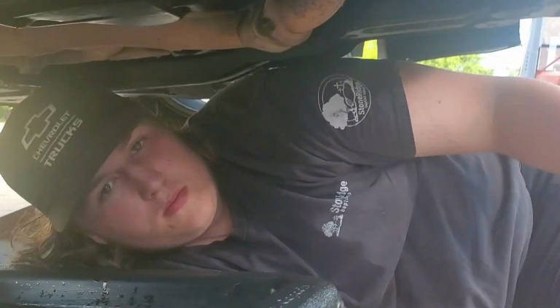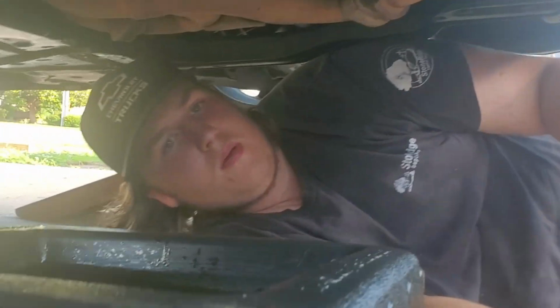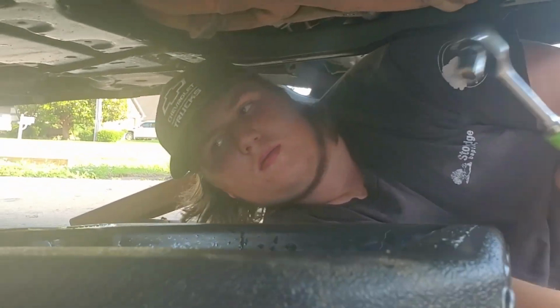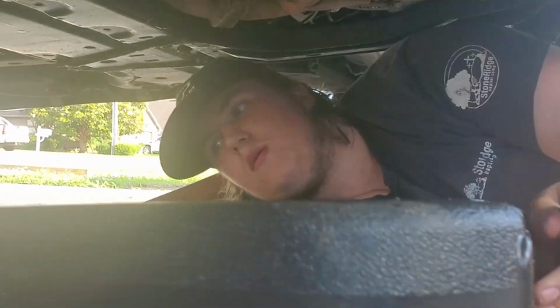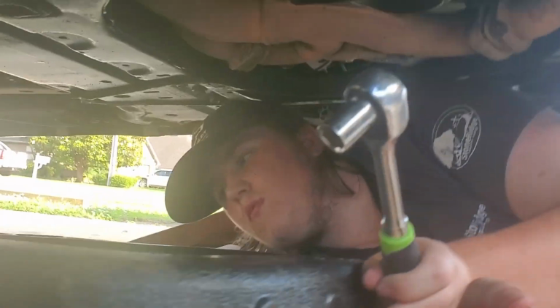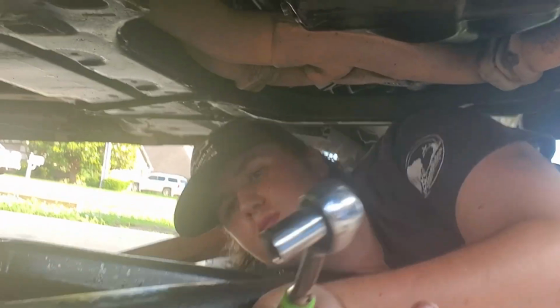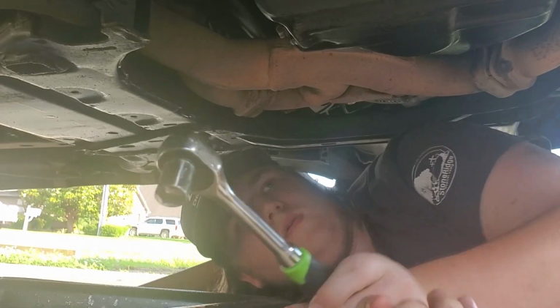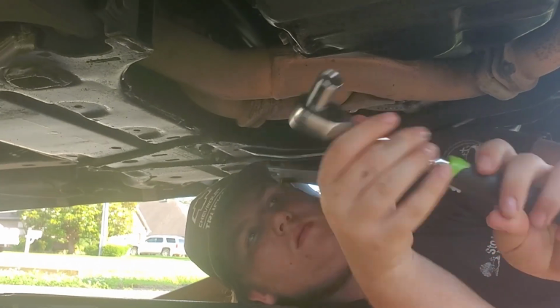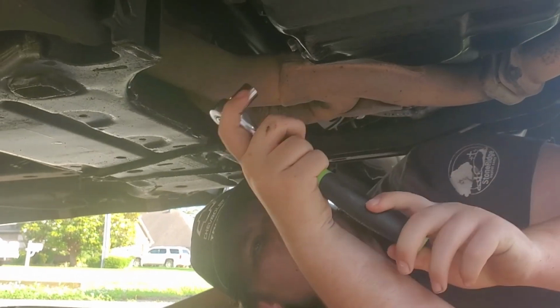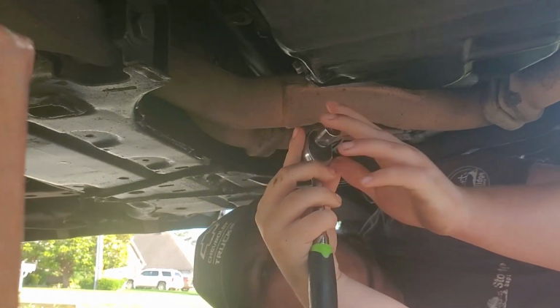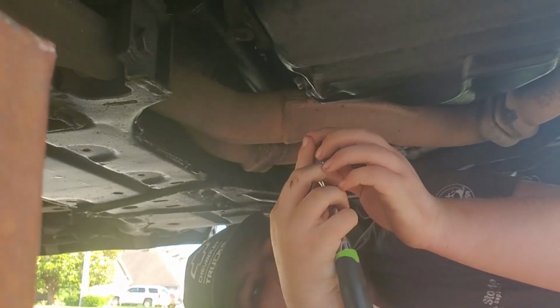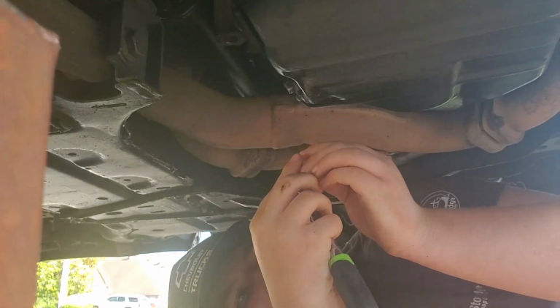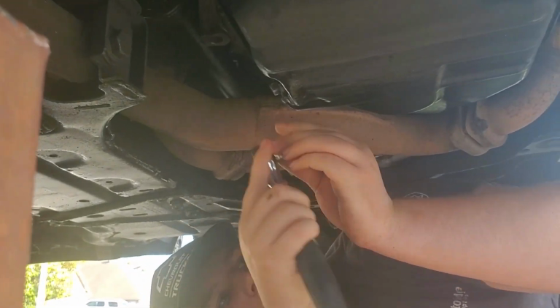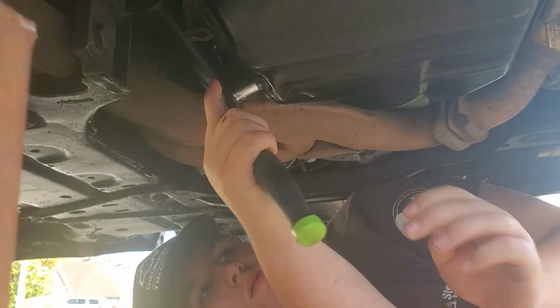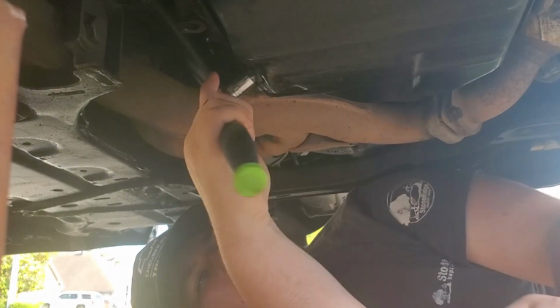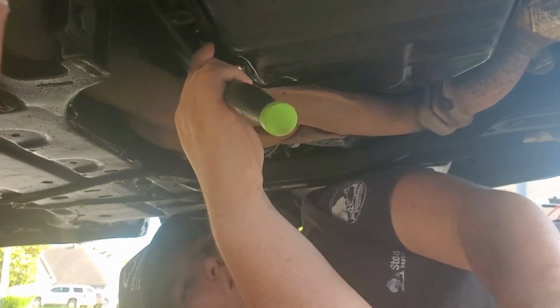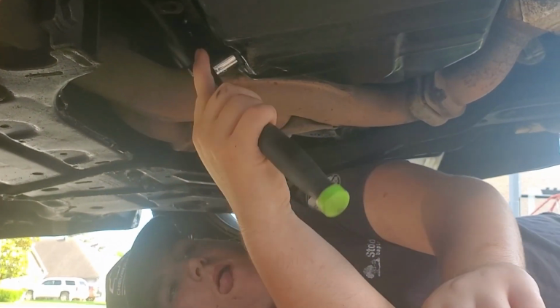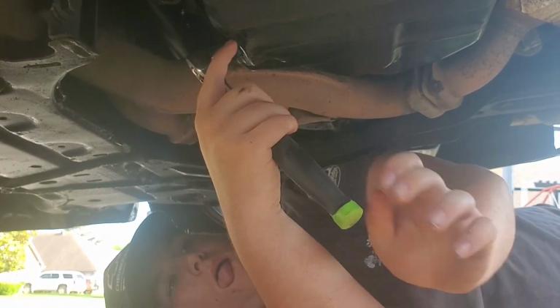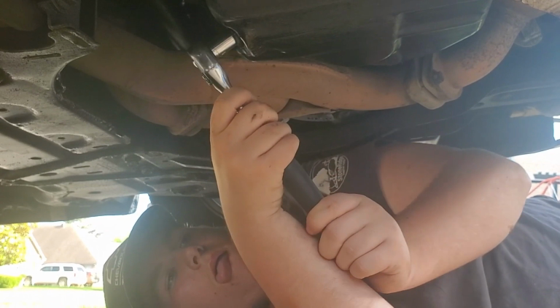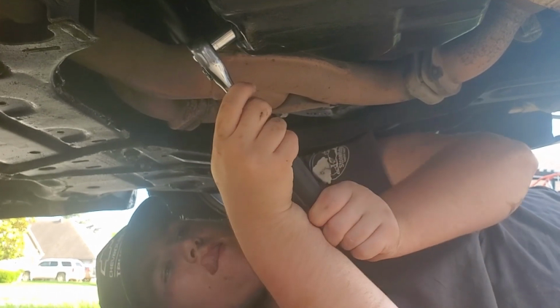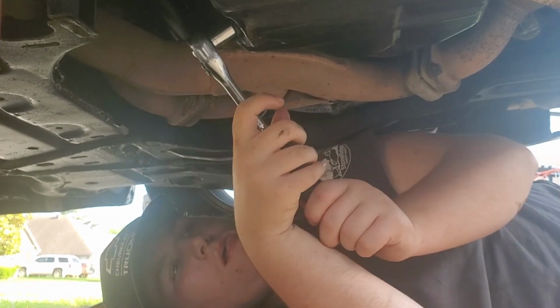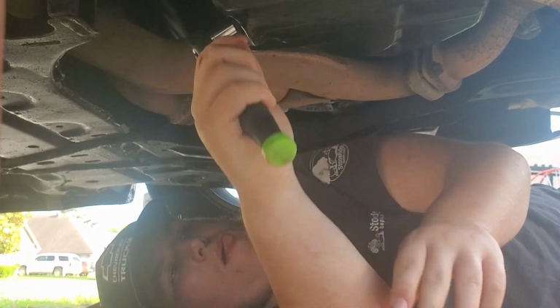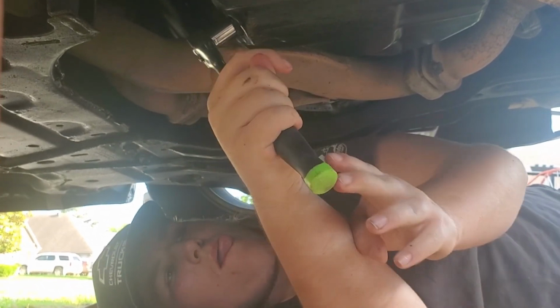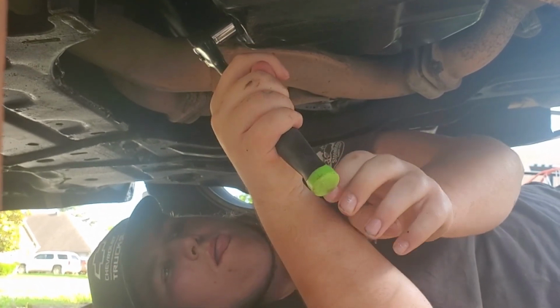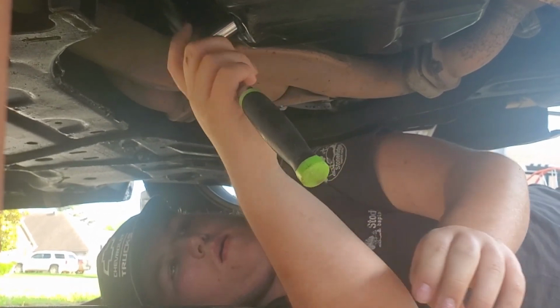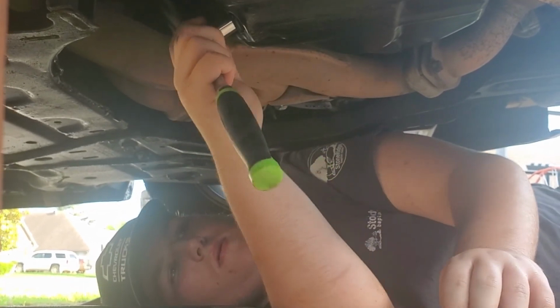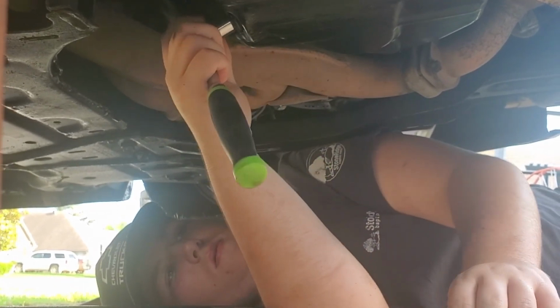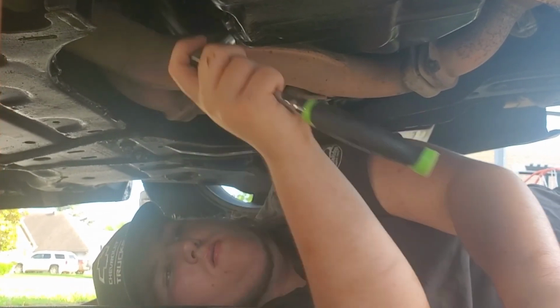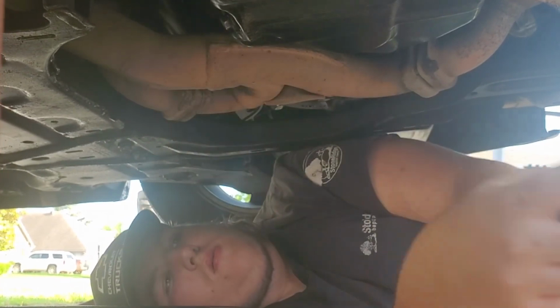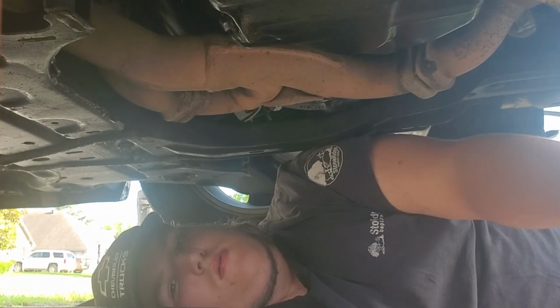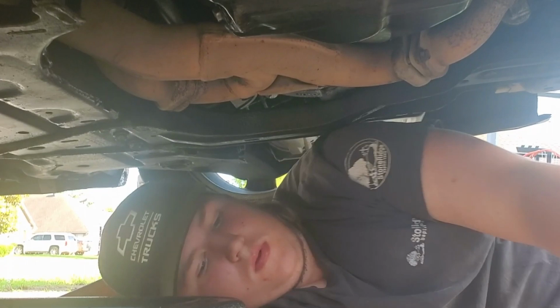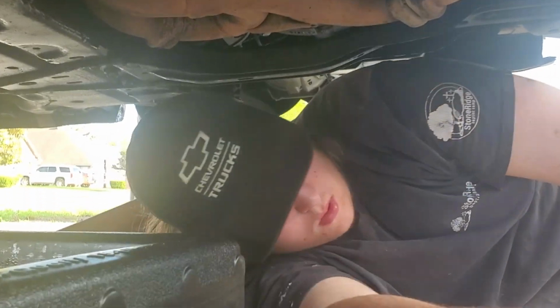Move this out the way. Tighten it back. There you go. Done with that part.